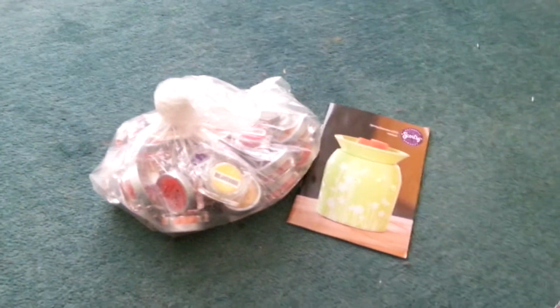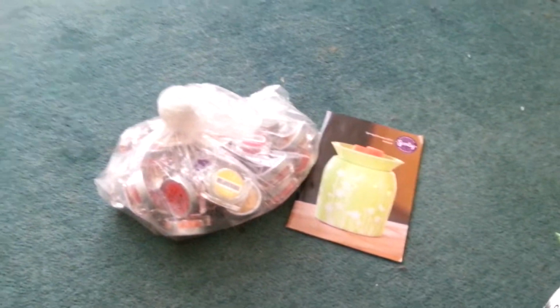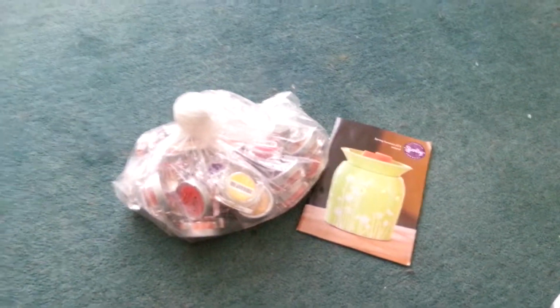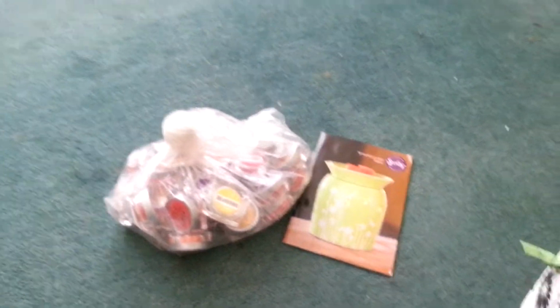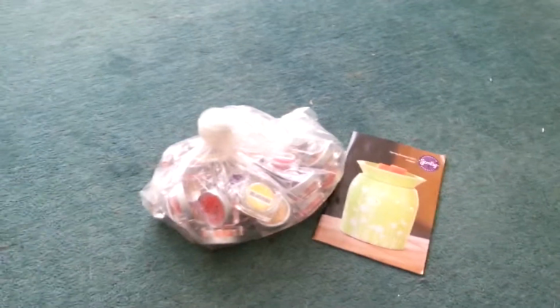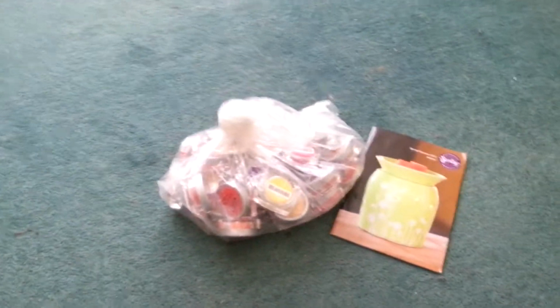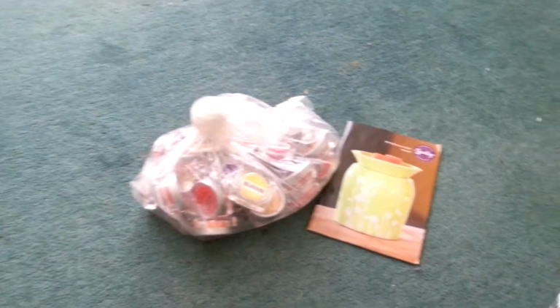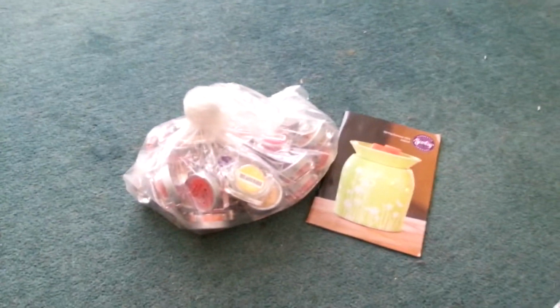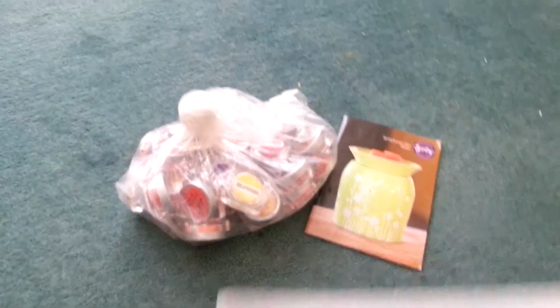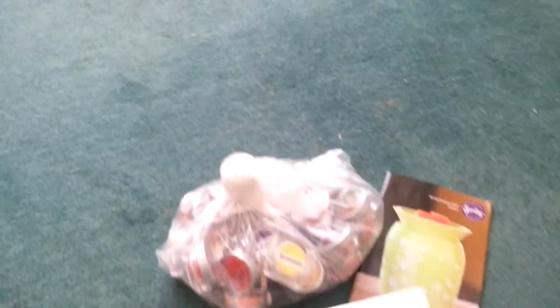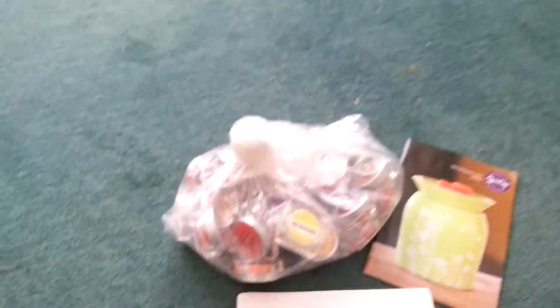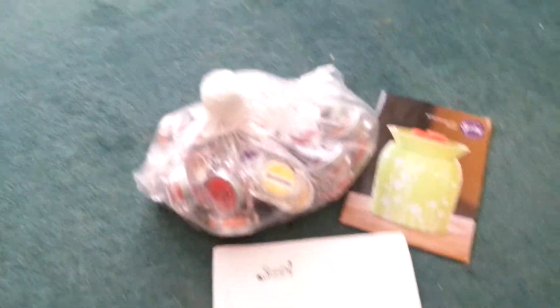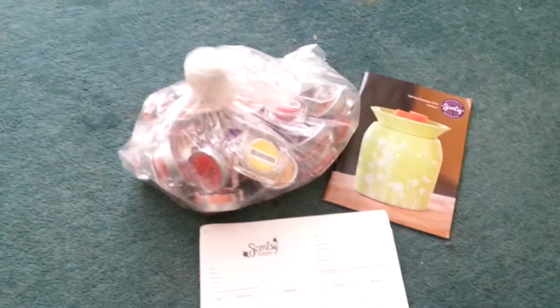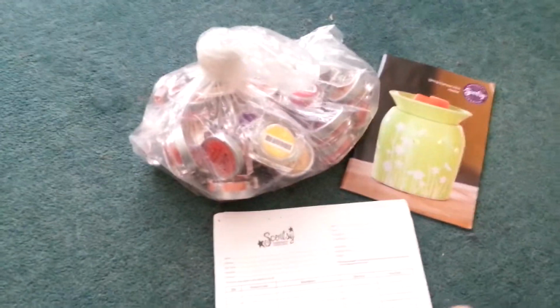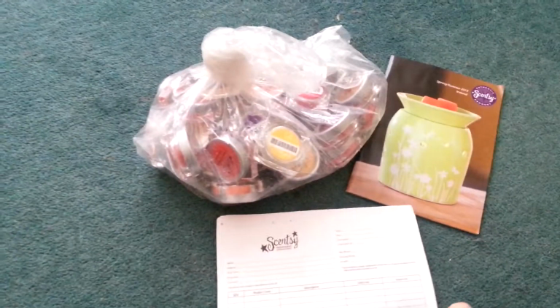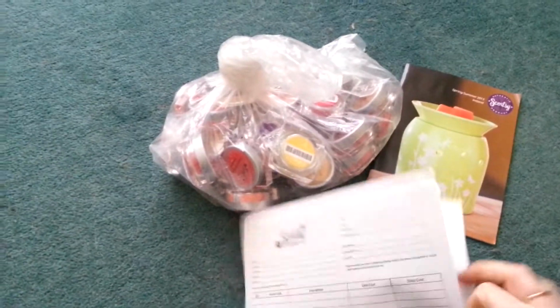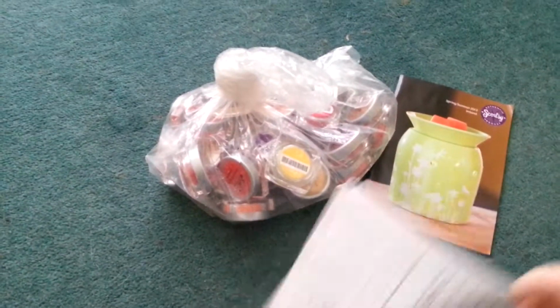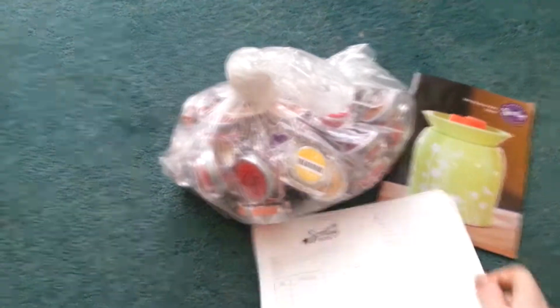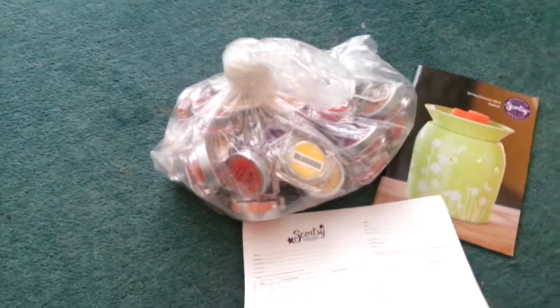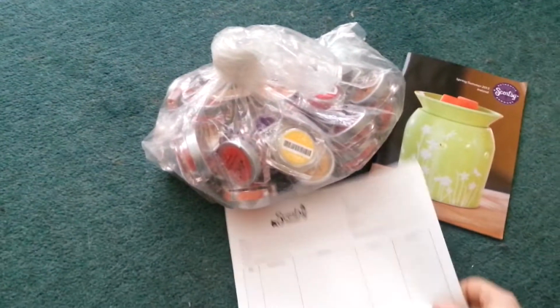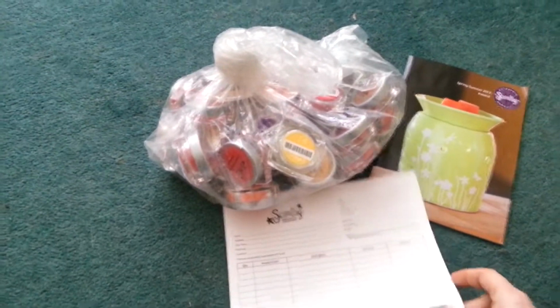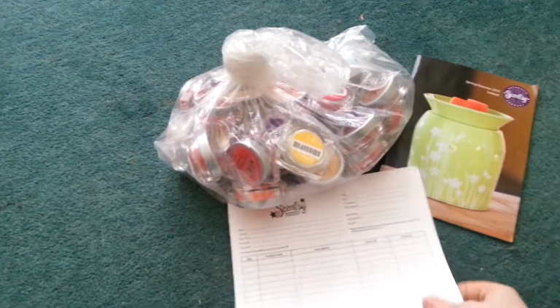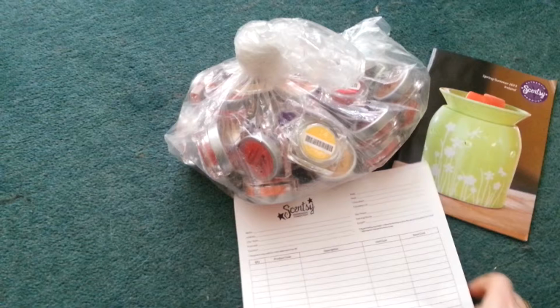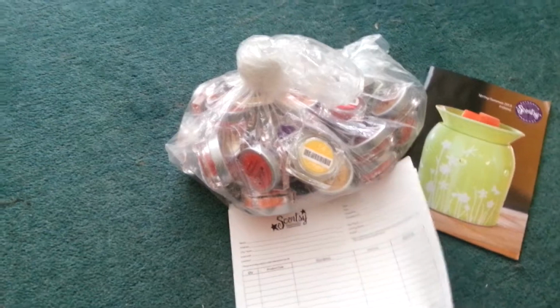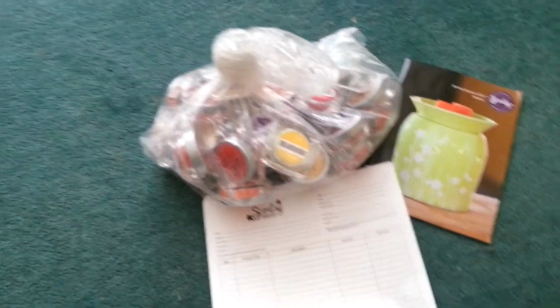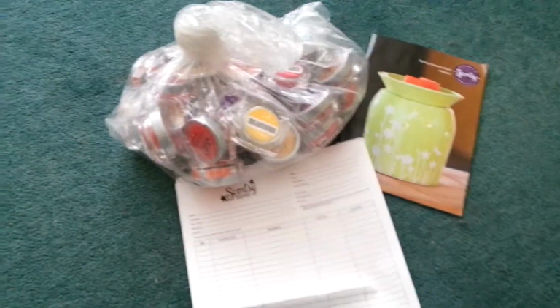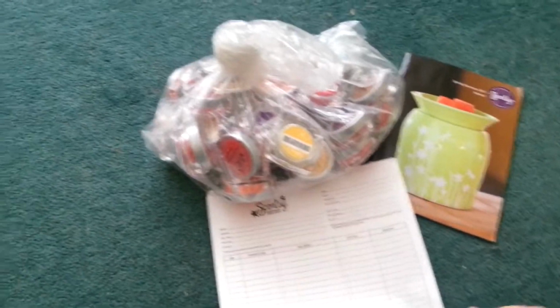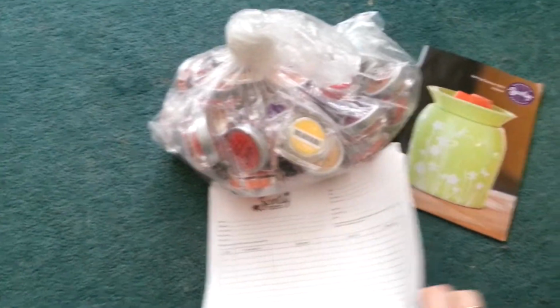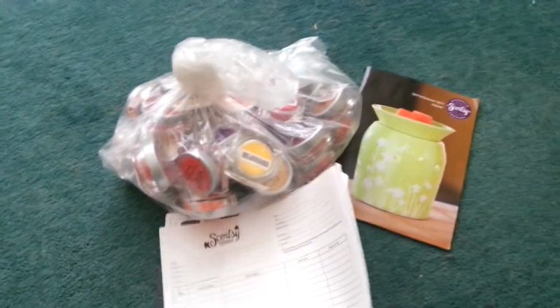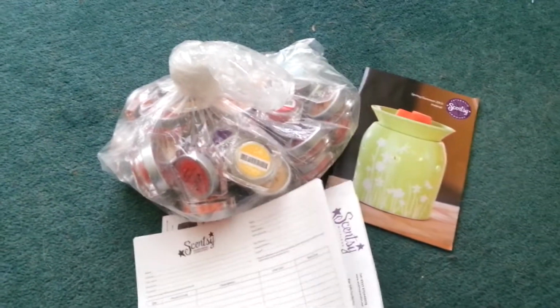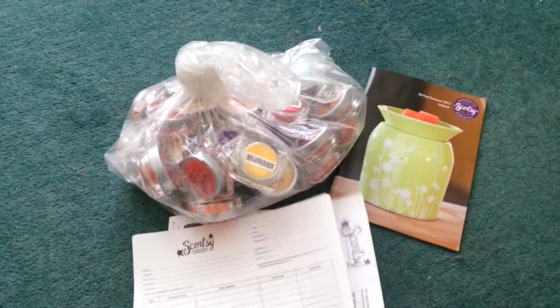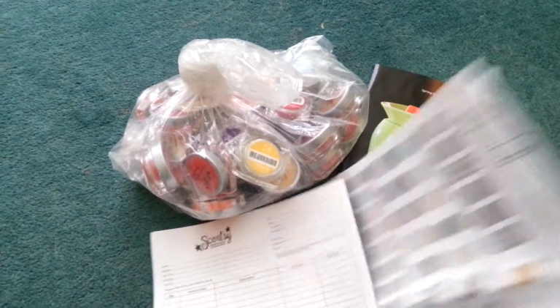And then maybe share it with friends and family. You get a load of order forms so that you can write all your details down. Remember, you can pay cash or you can pay Visa, Visa debit, or Mastercard.